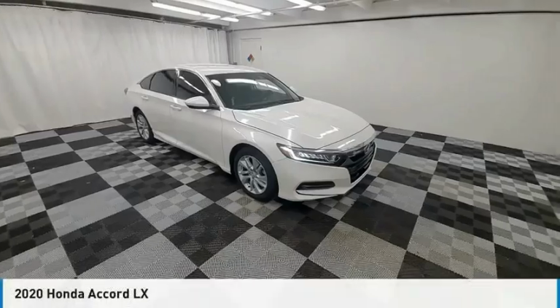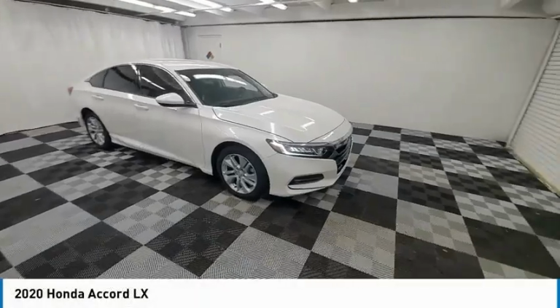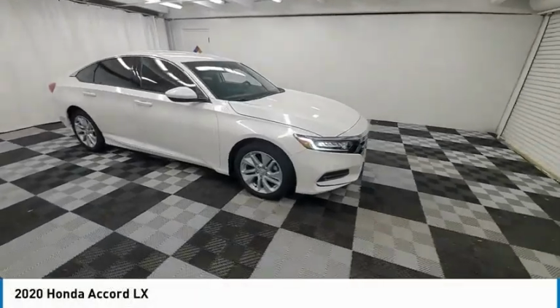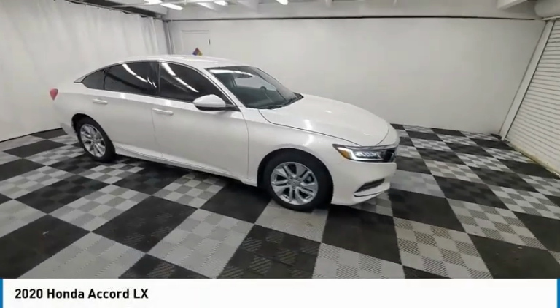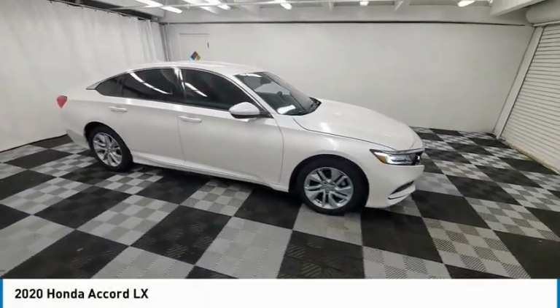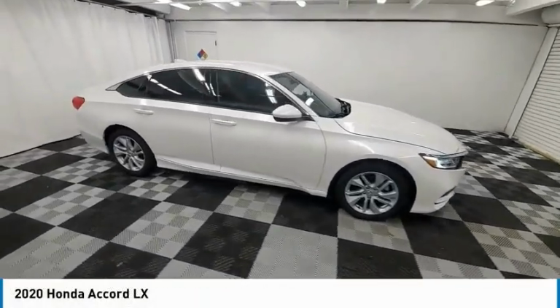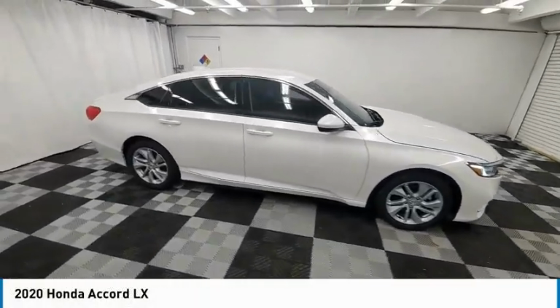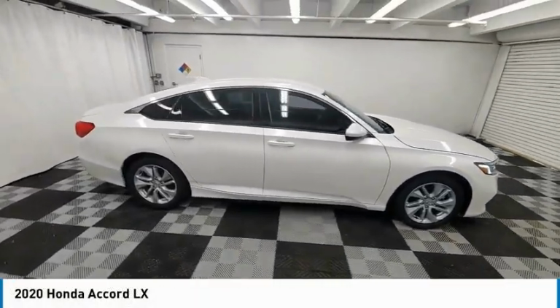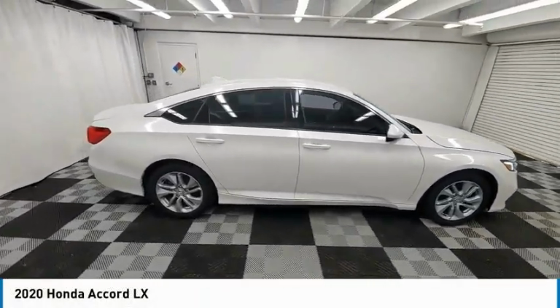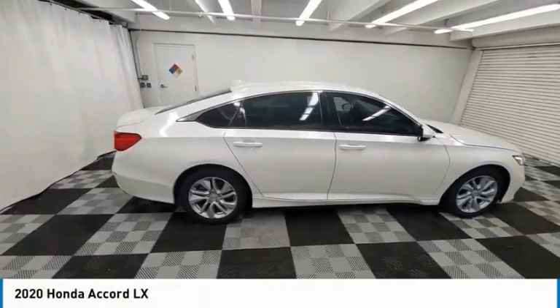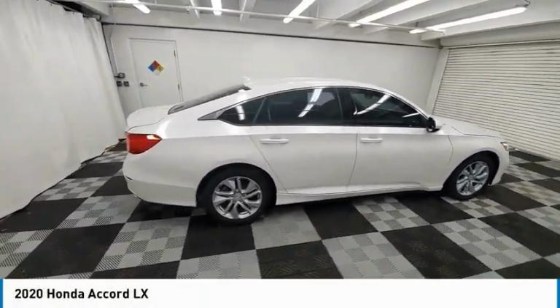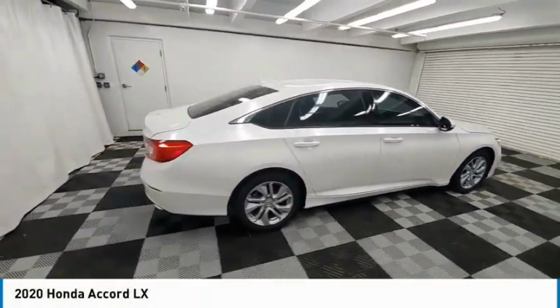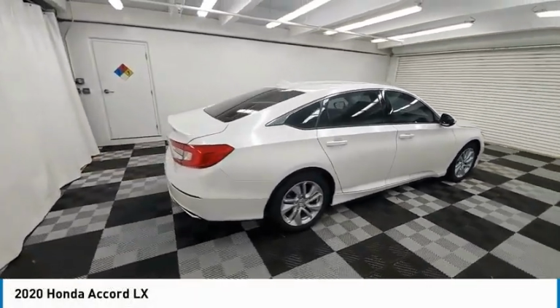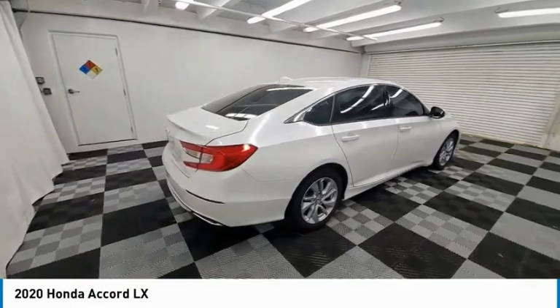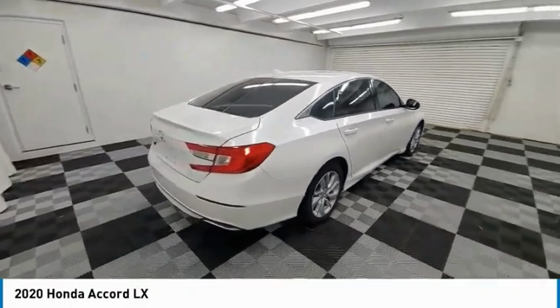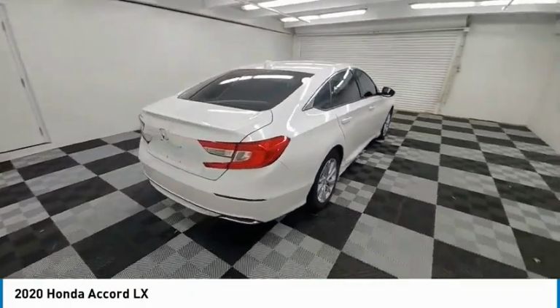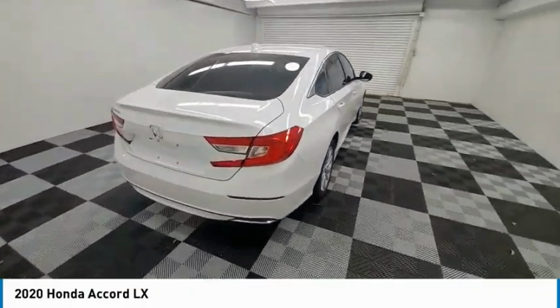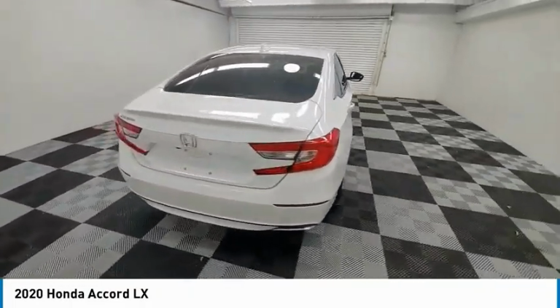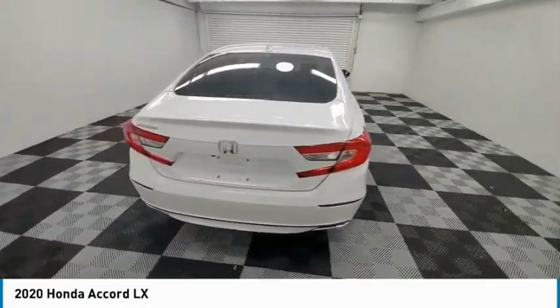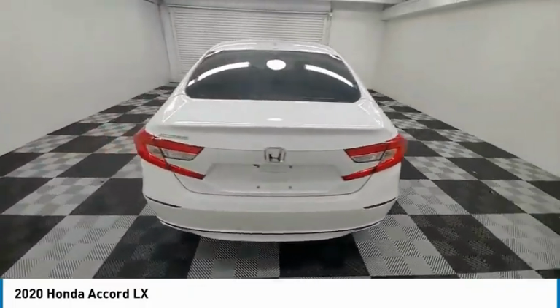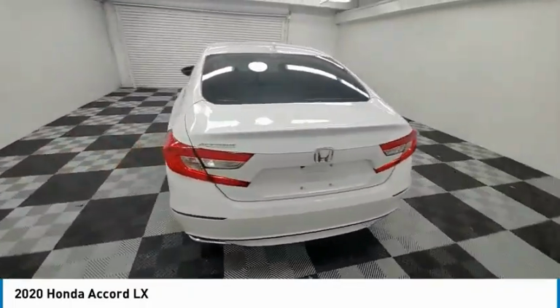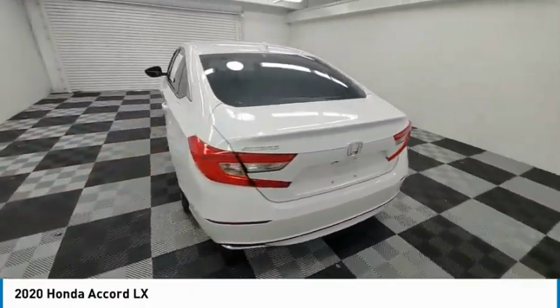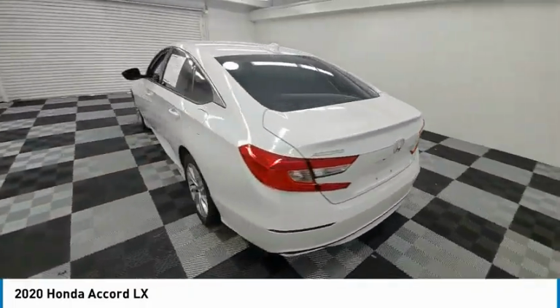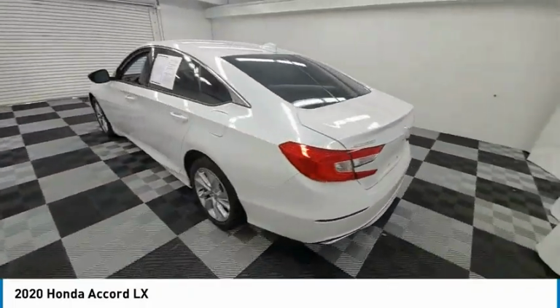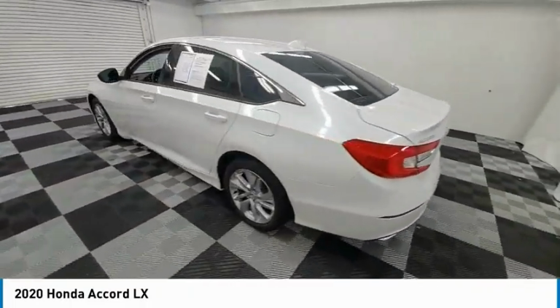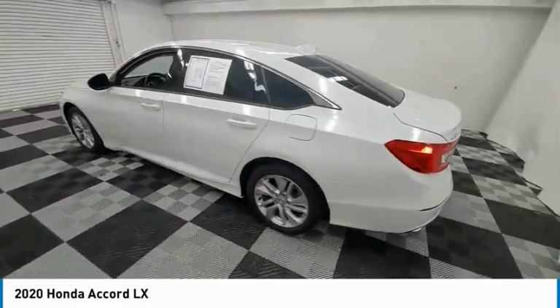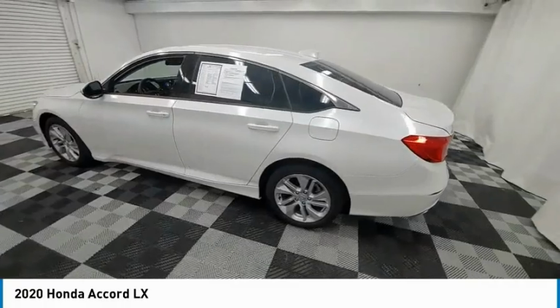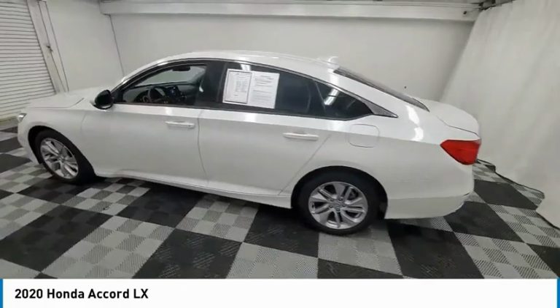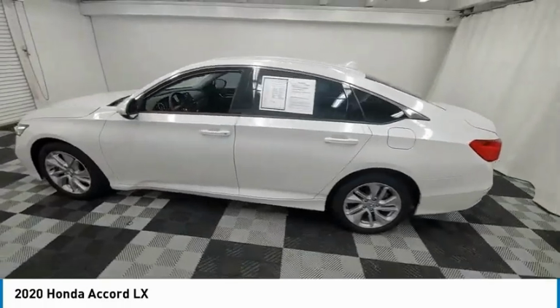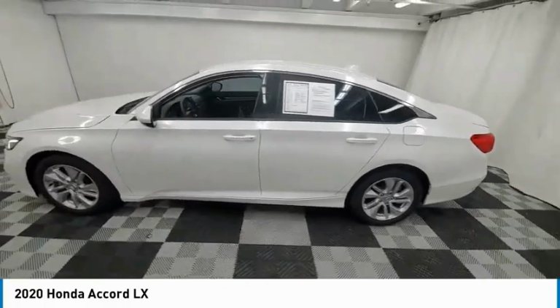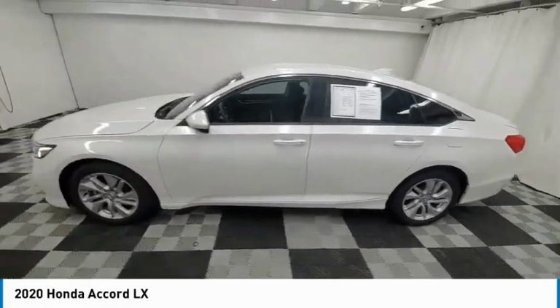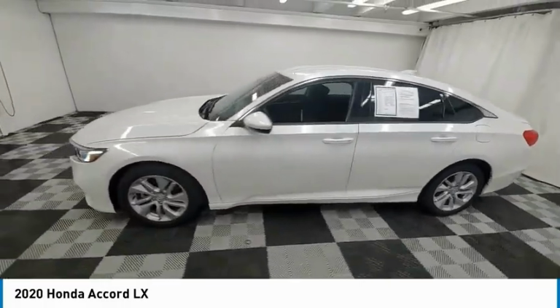Looking for the right vehicle? Check out the 2020 Accord — ingeniously simple, yet overflowing with luxury and technological creativity. All that and more in the Accord.